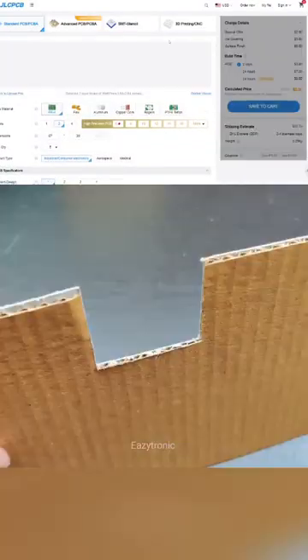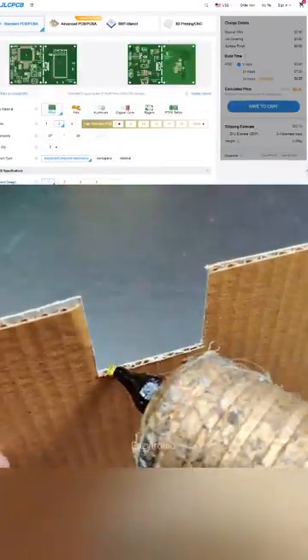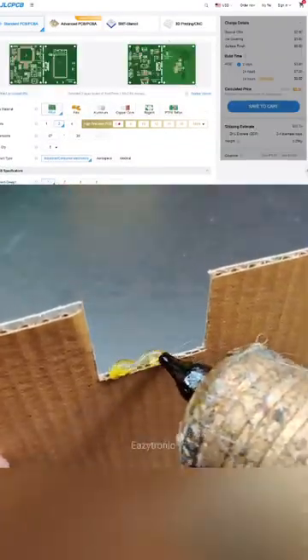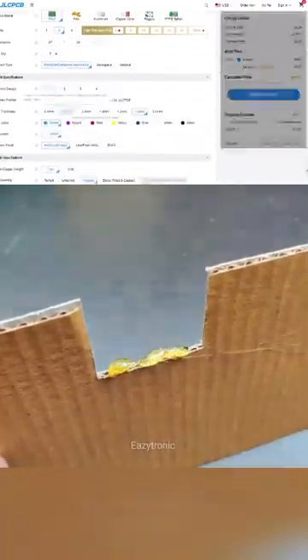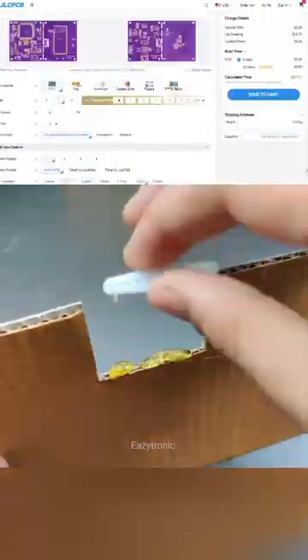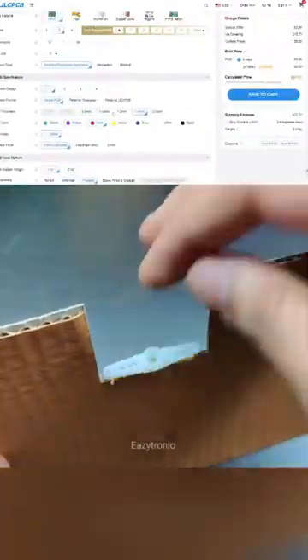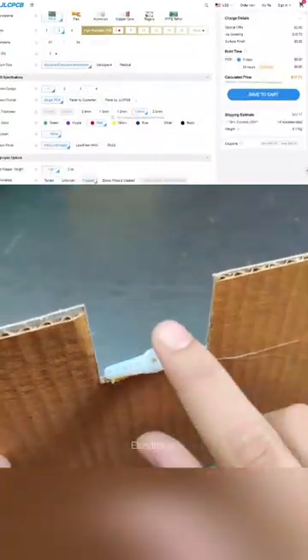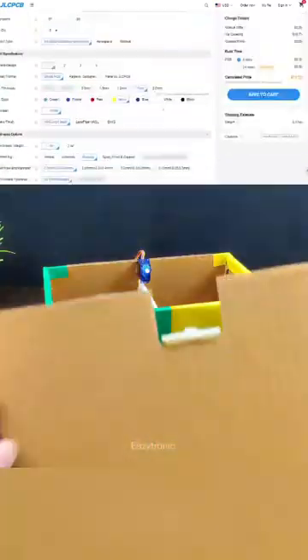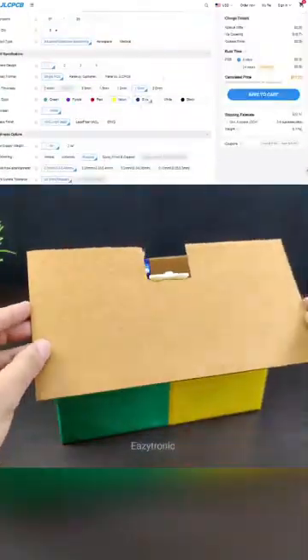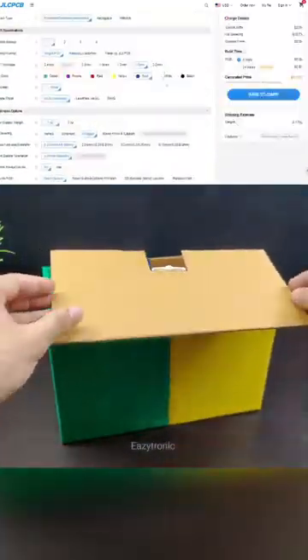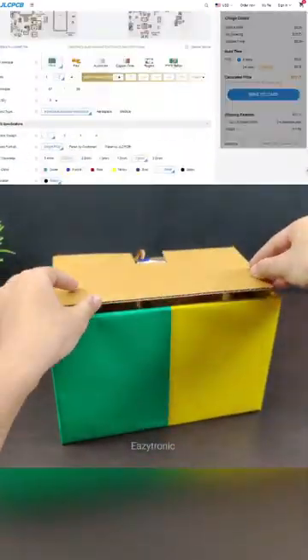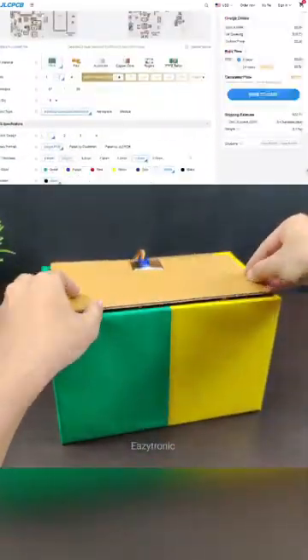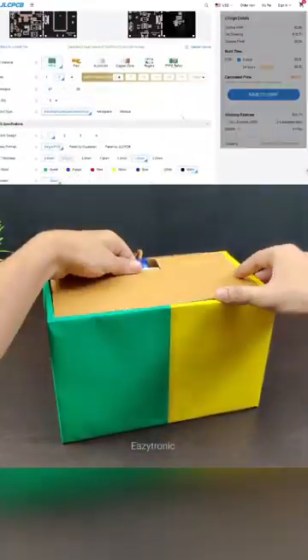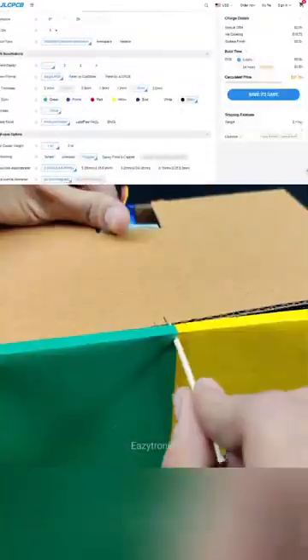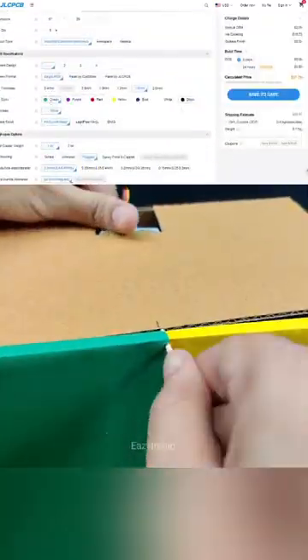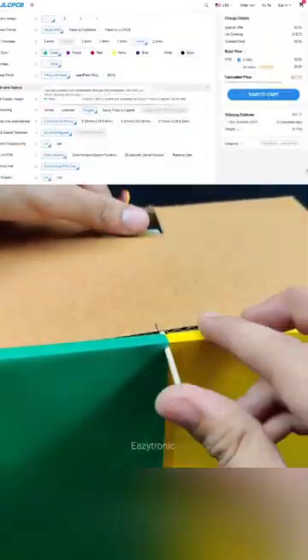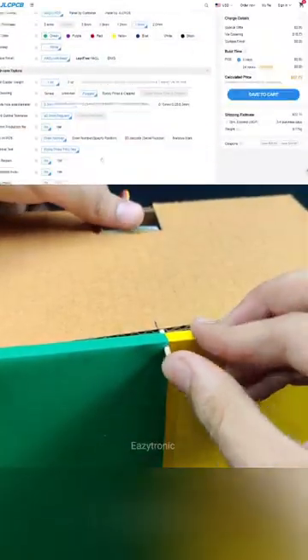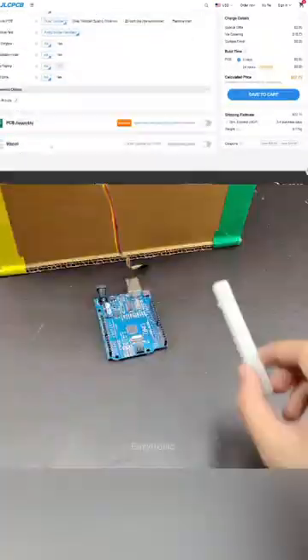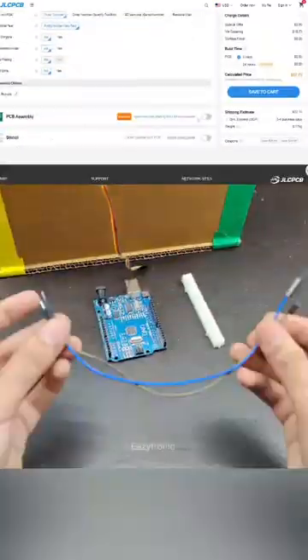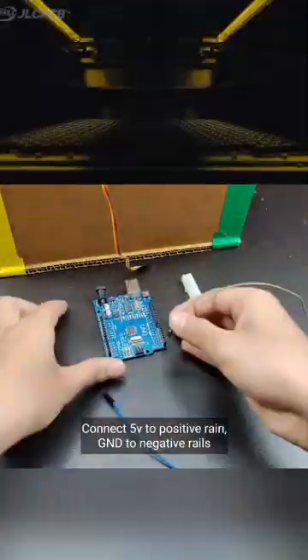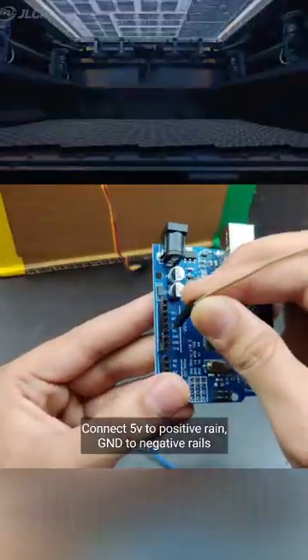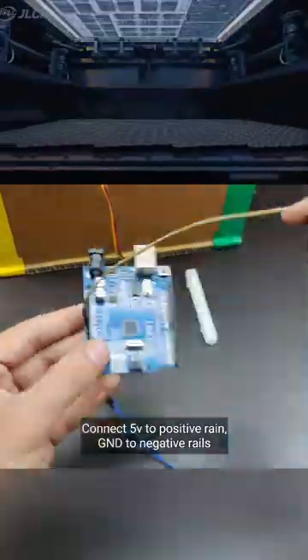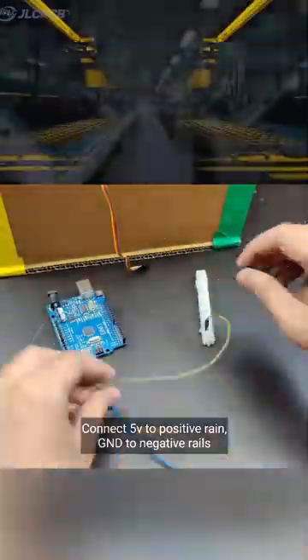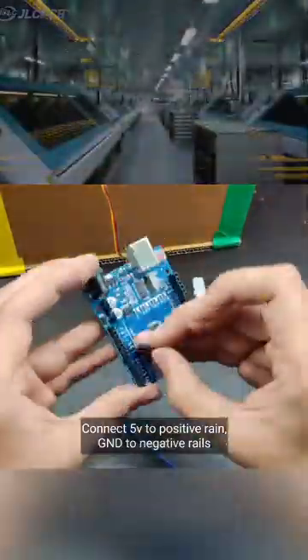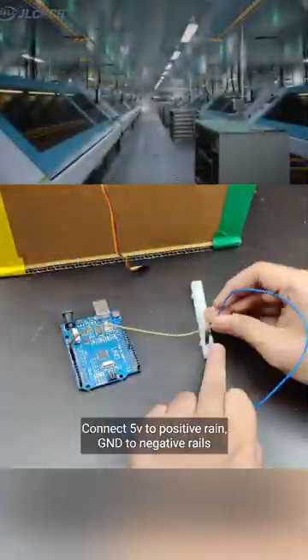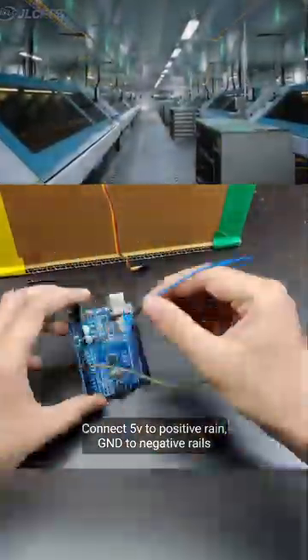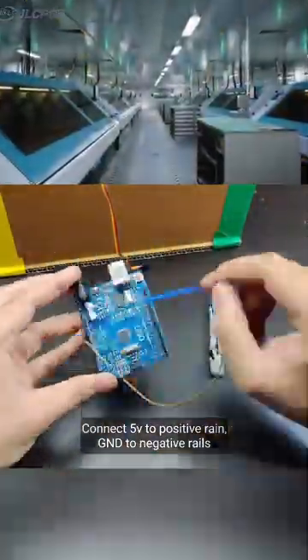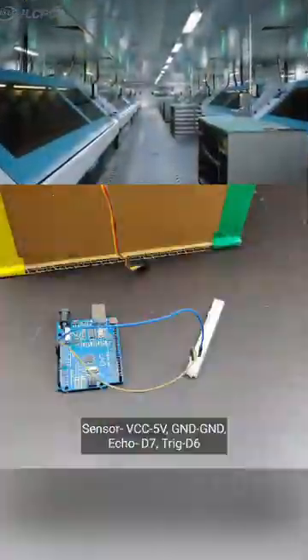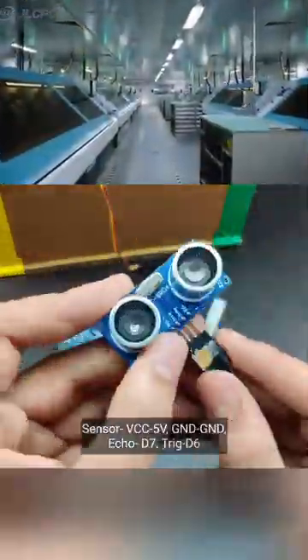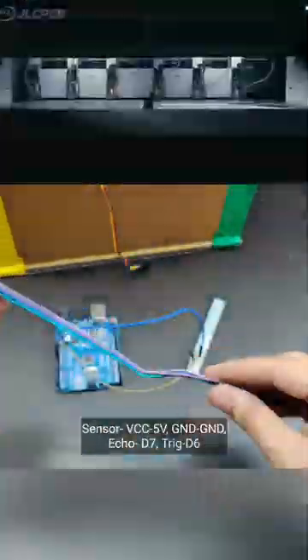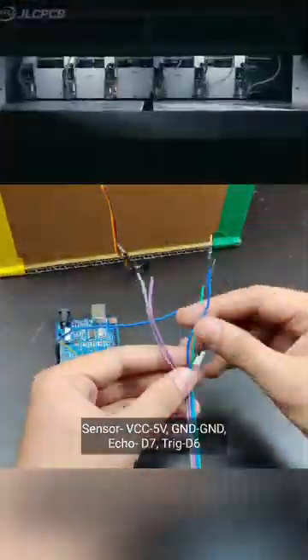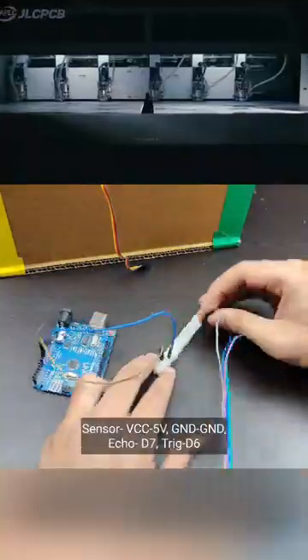And with JLCPCB, it's both affordable and easy. PCBs start at just $2 with no minimum quantity, perfect for a single prototype or a full production run. Simply upload your Gerber files and their advanced production lines get to work.